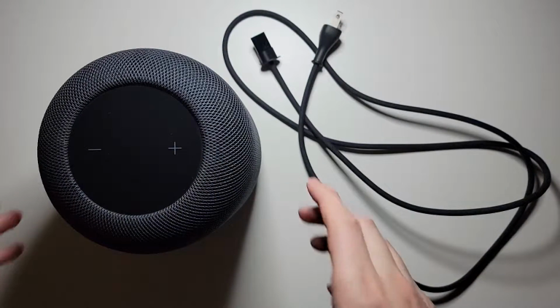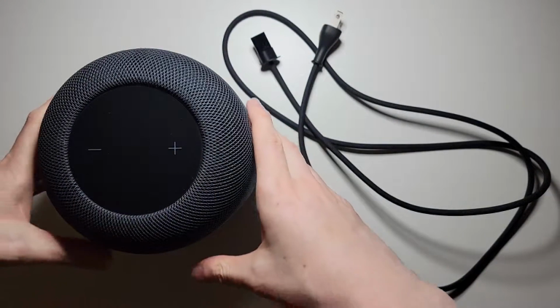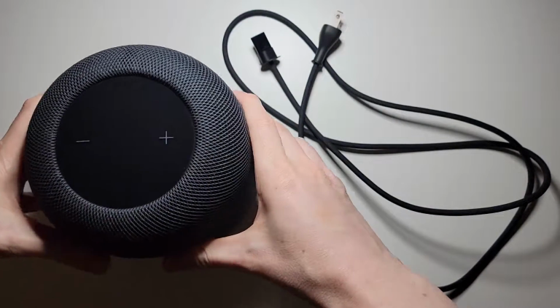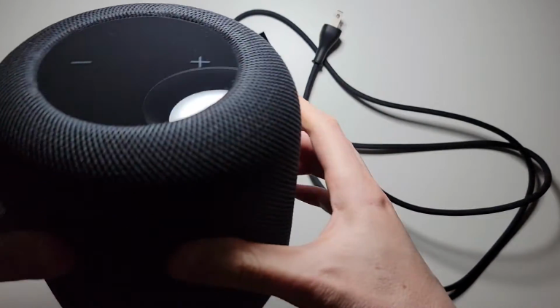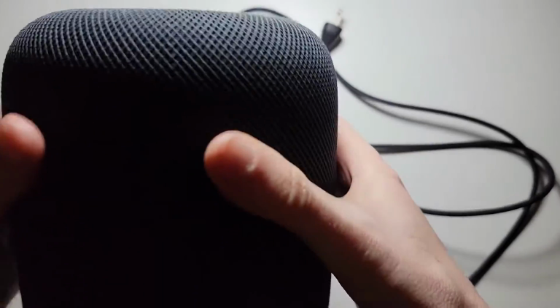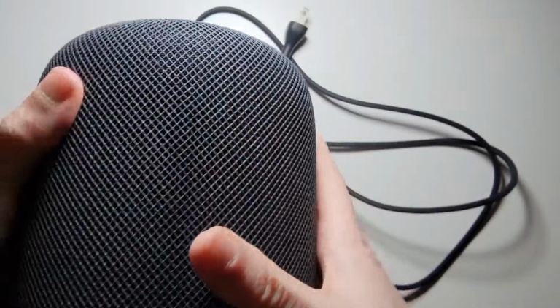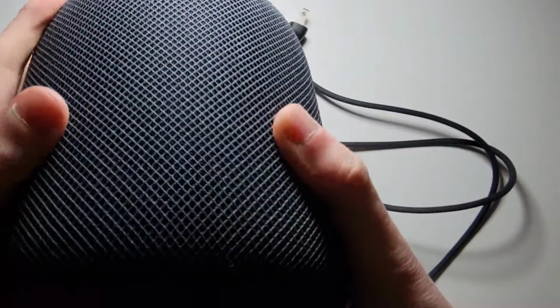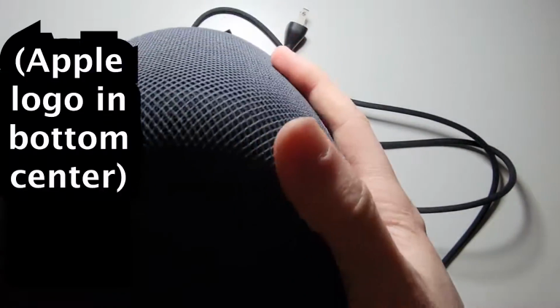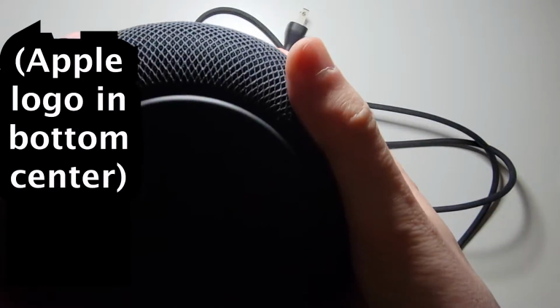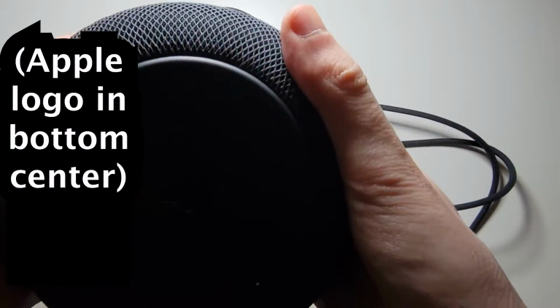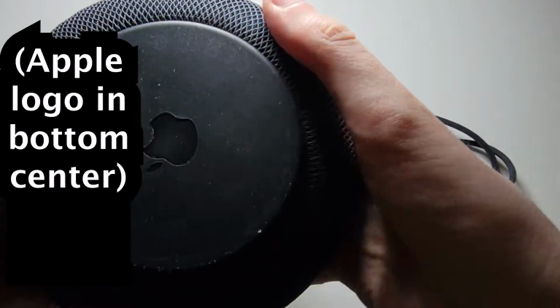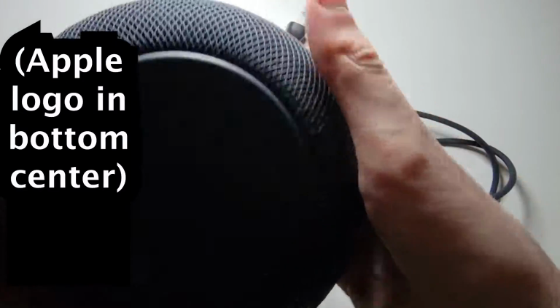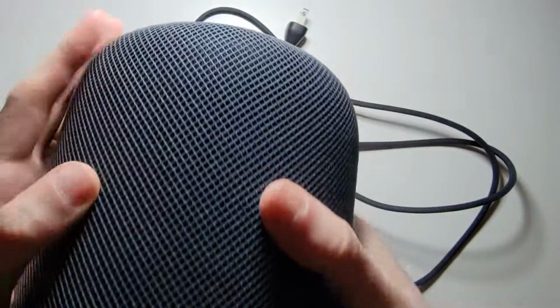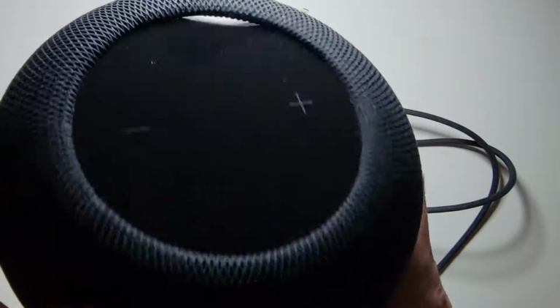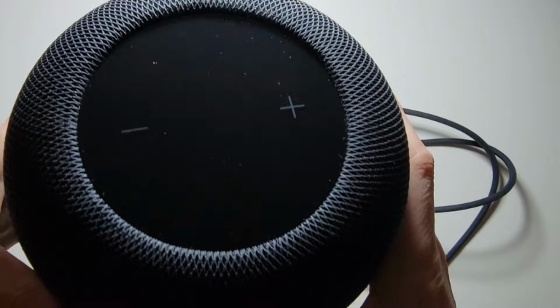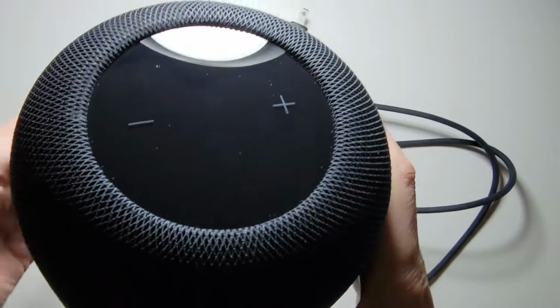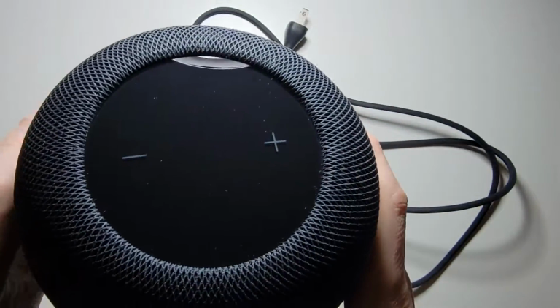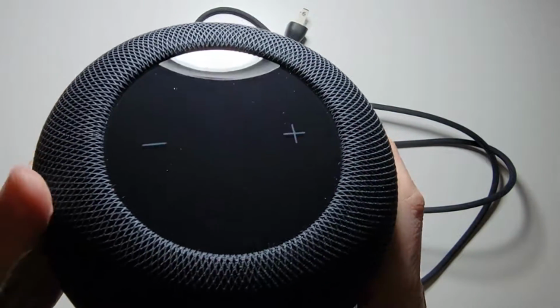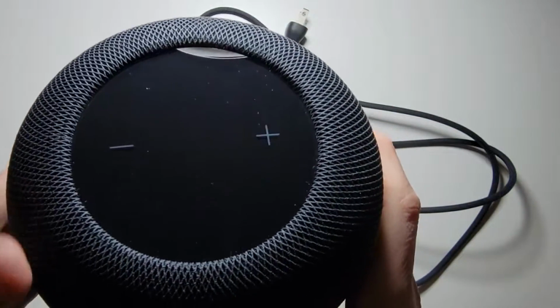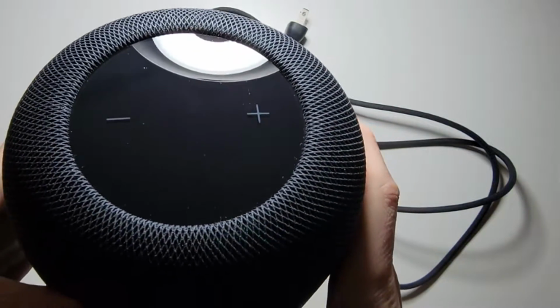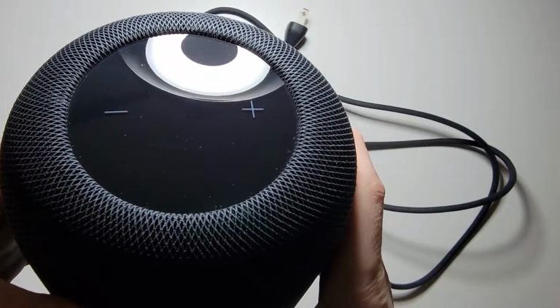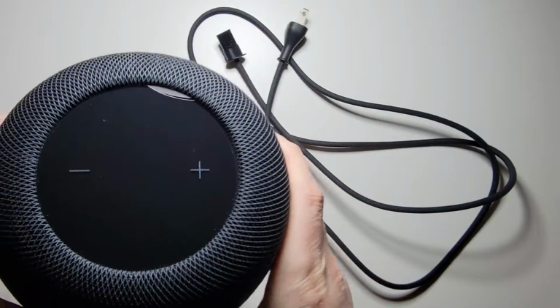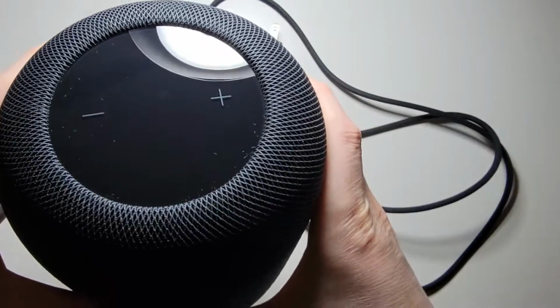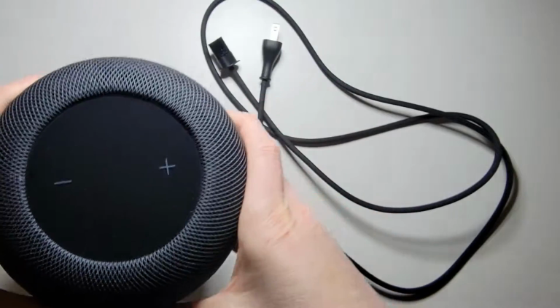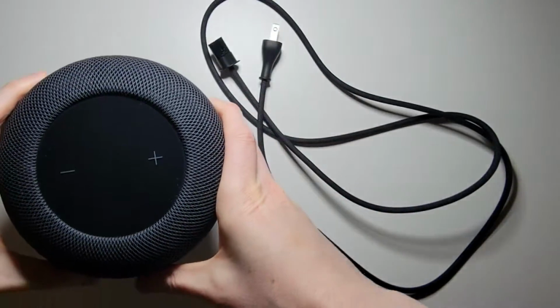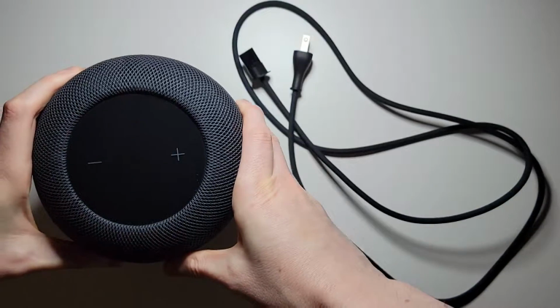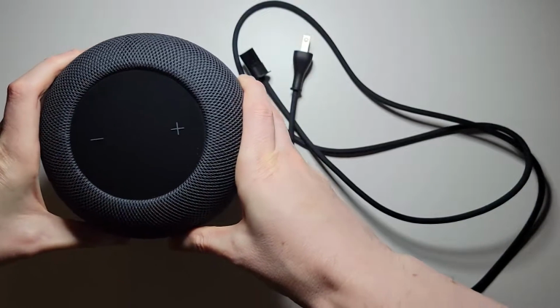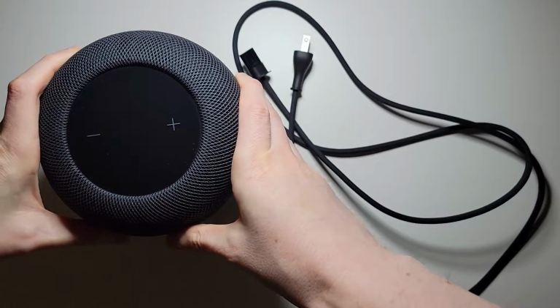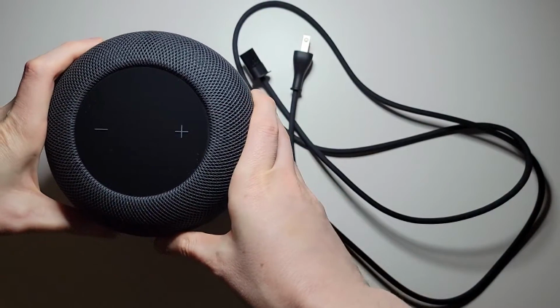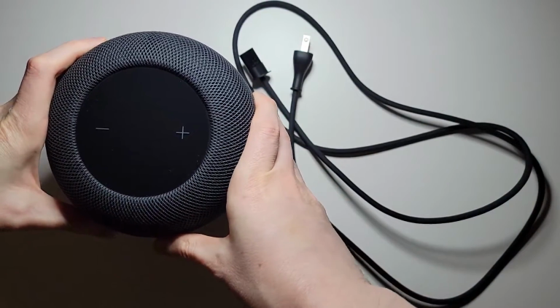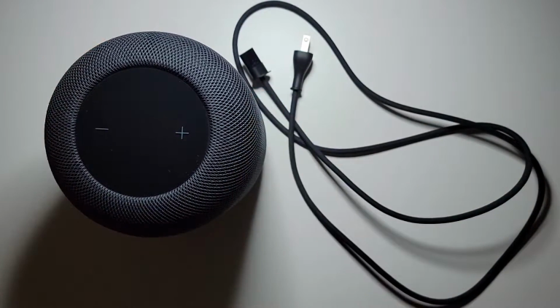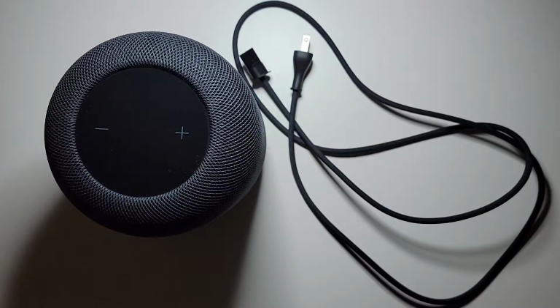Alright, so for the HomePod, there are two sides. One side has the Apple logo, and the other side has the volume up and volume down. You want the side with volume up and volume down facing upwards.